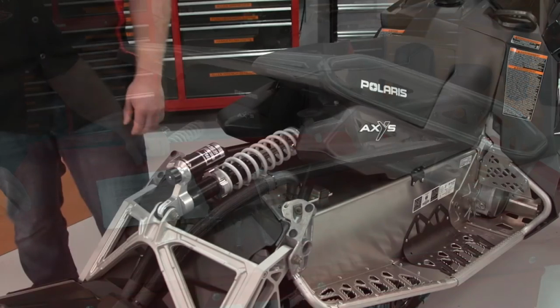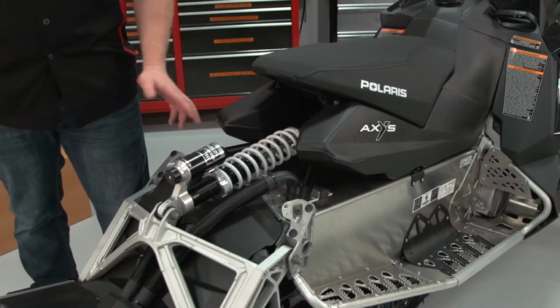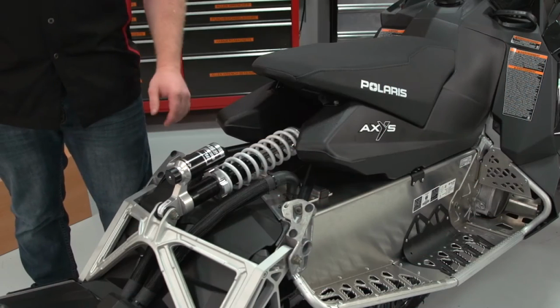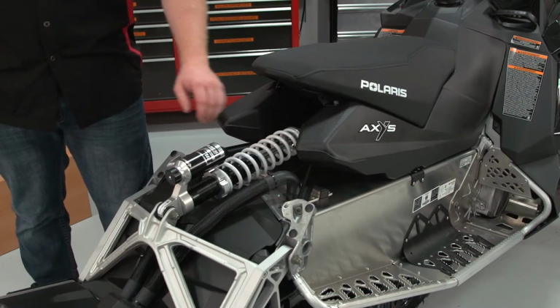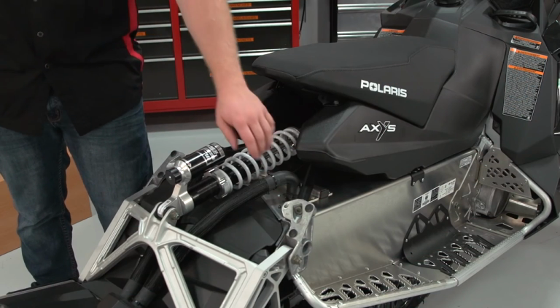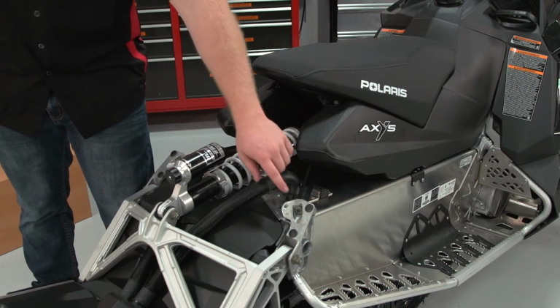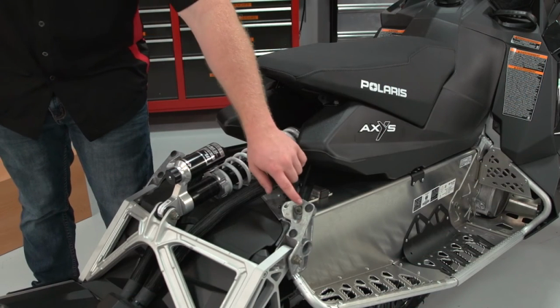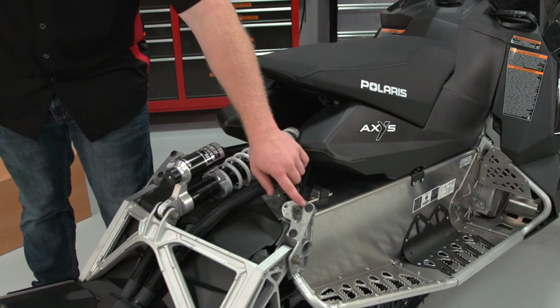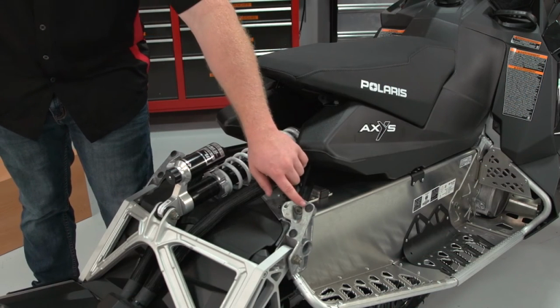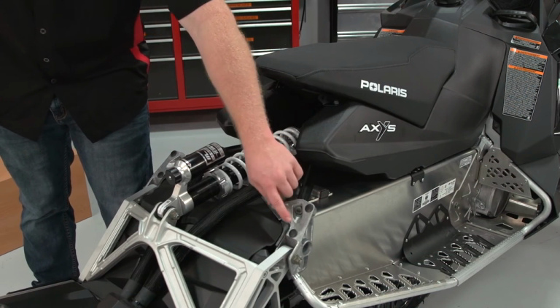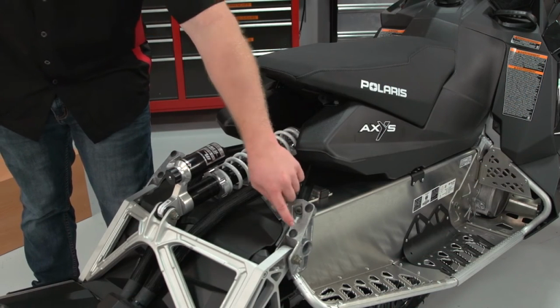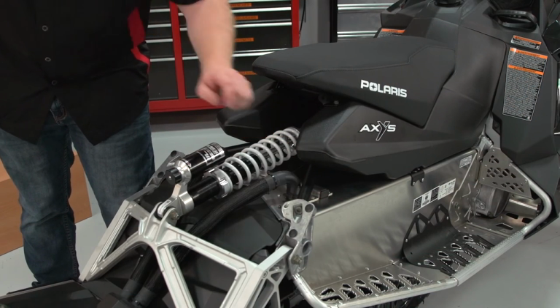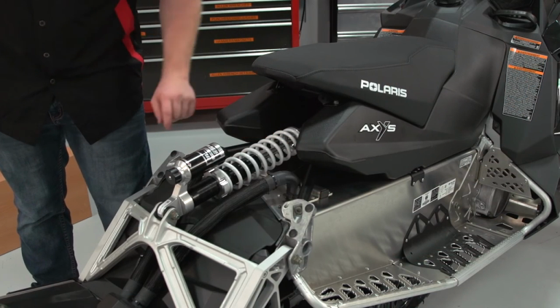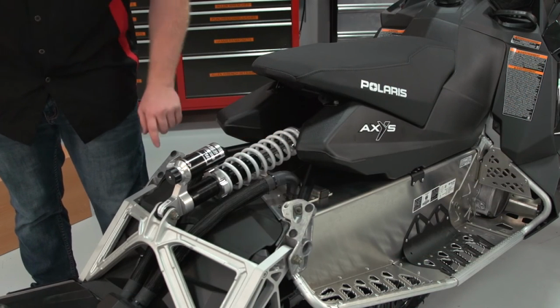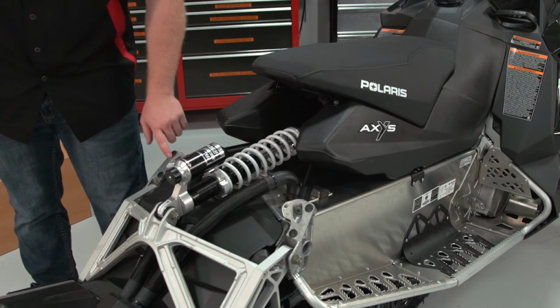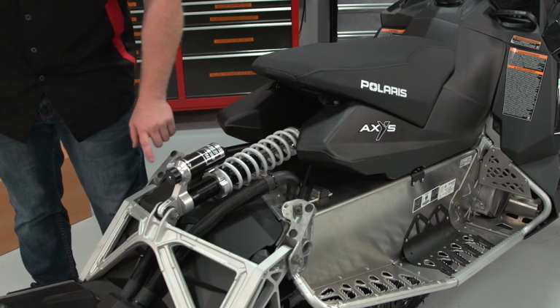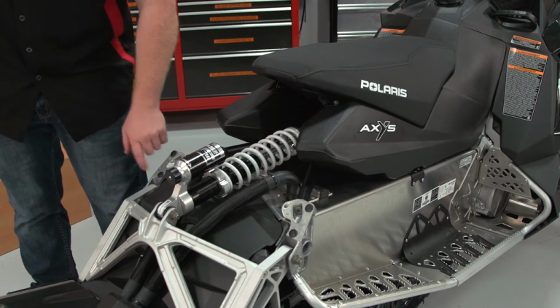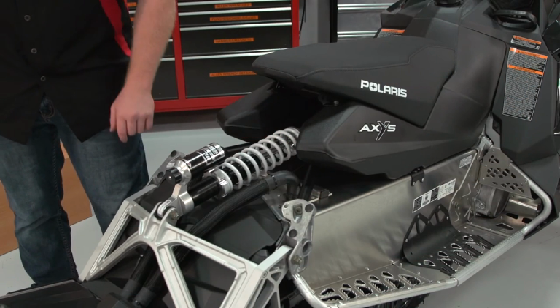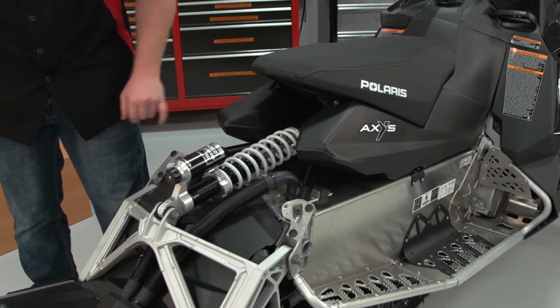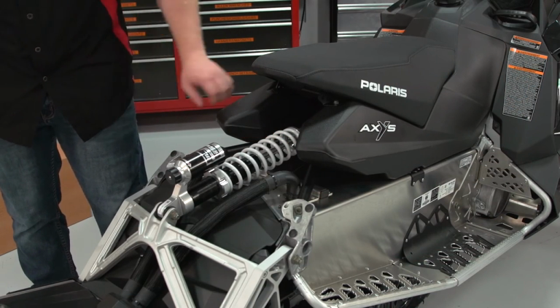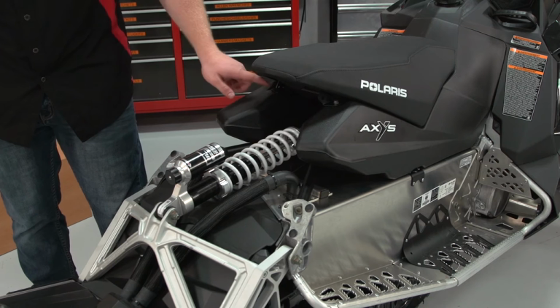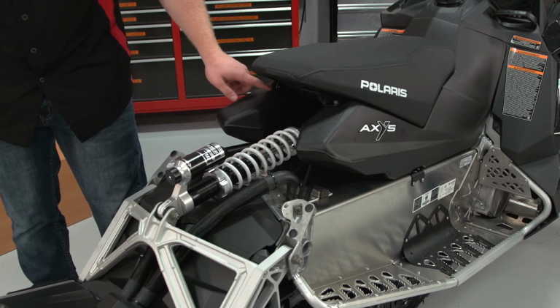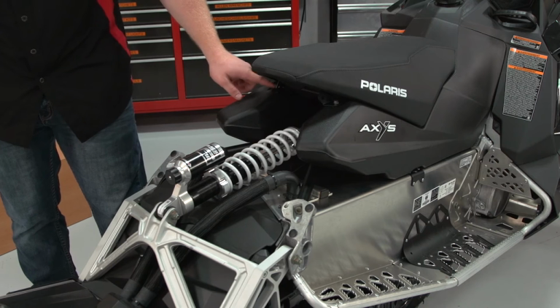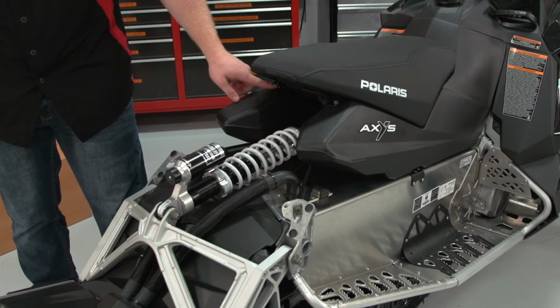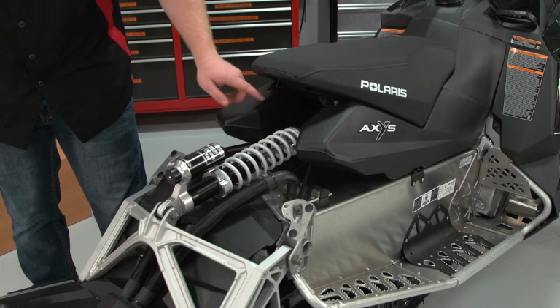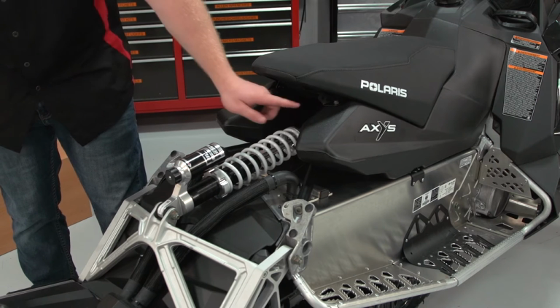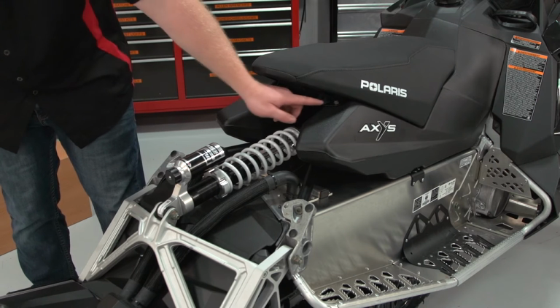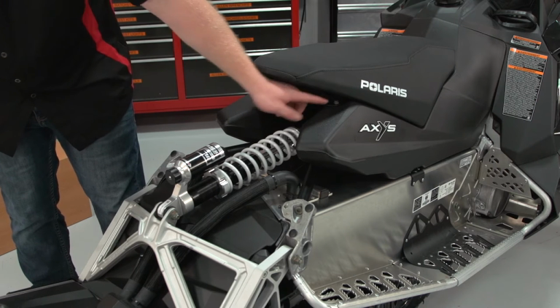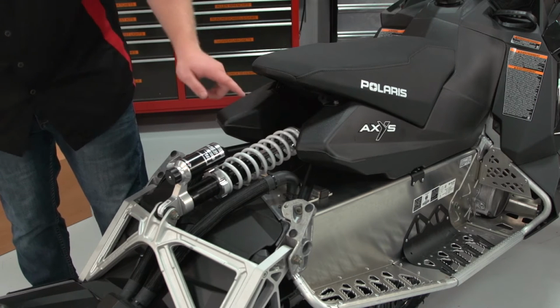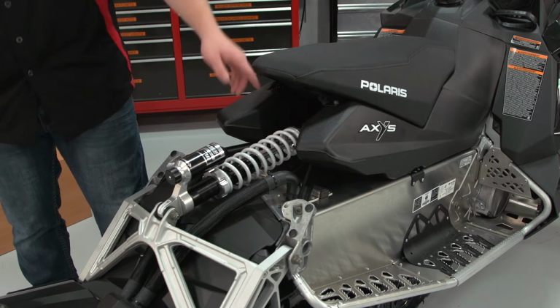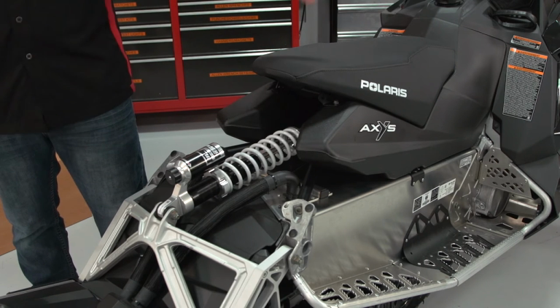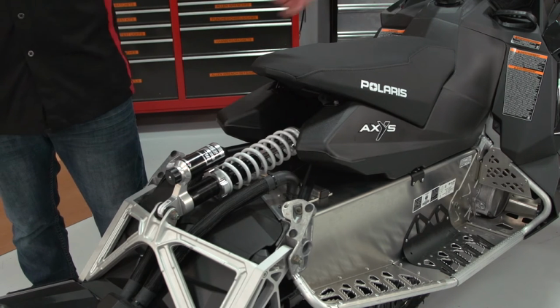To start, remove the four push pins followed by the removal of the two seat bolts in order to remove the seat.